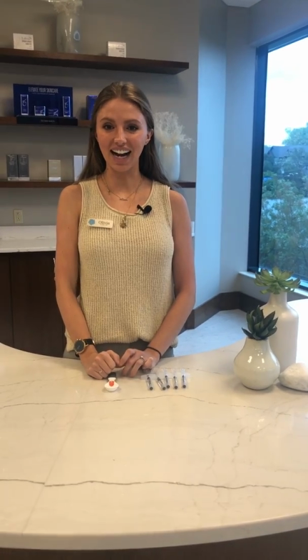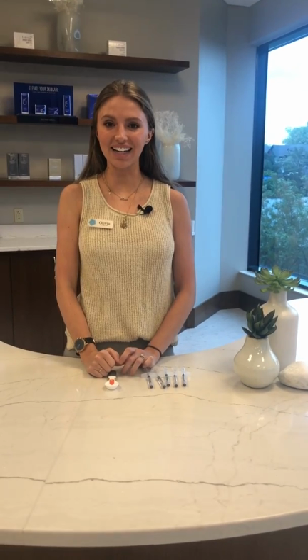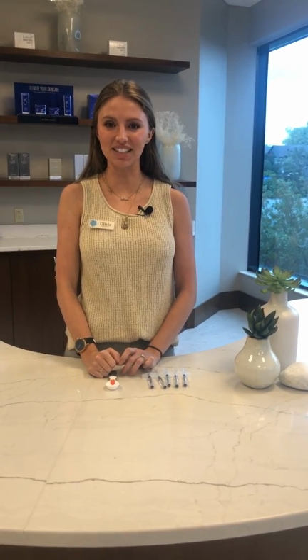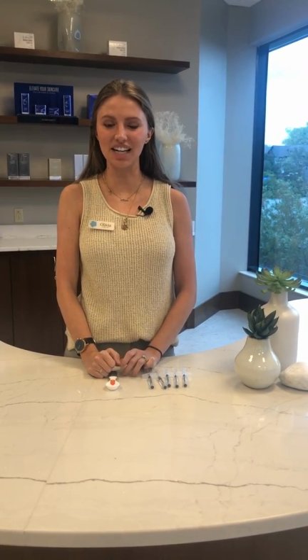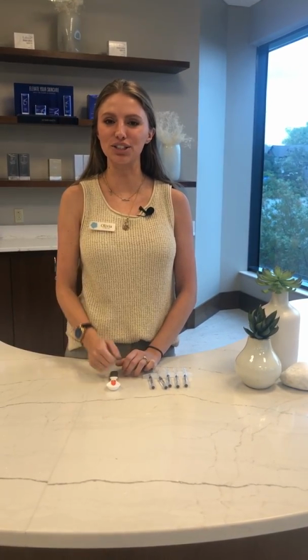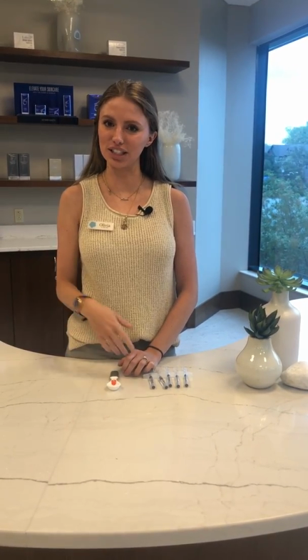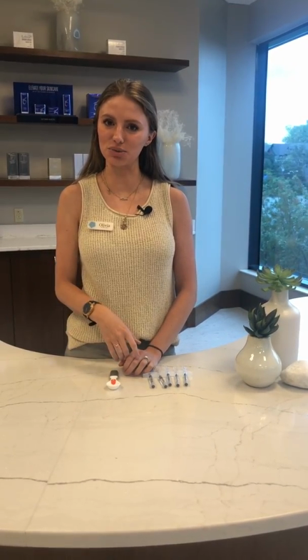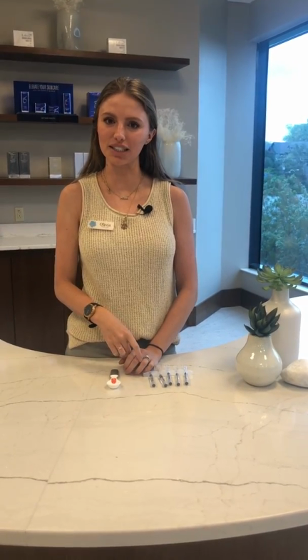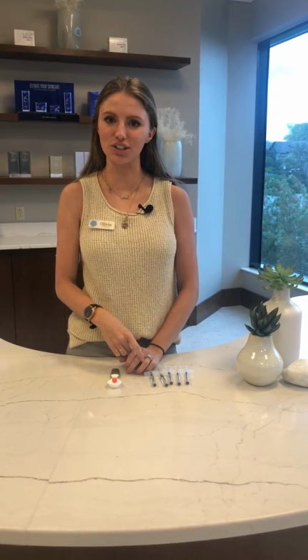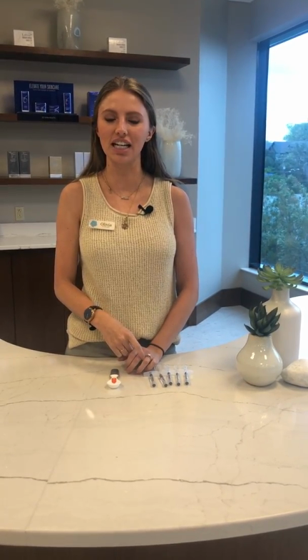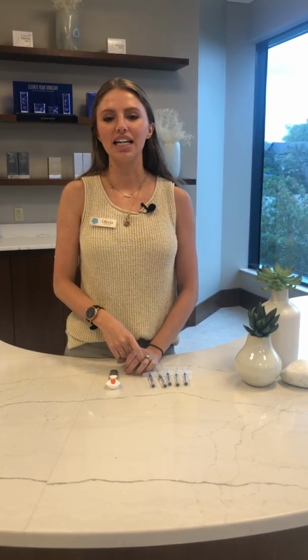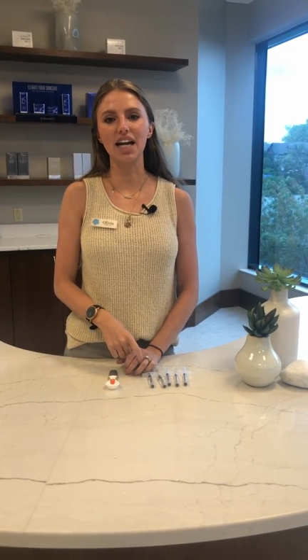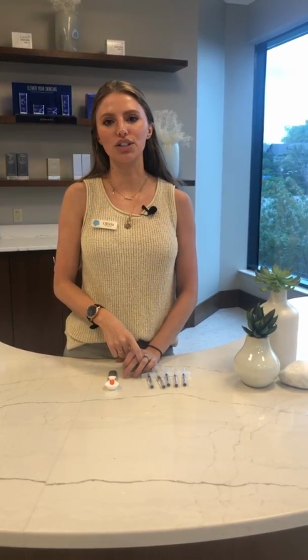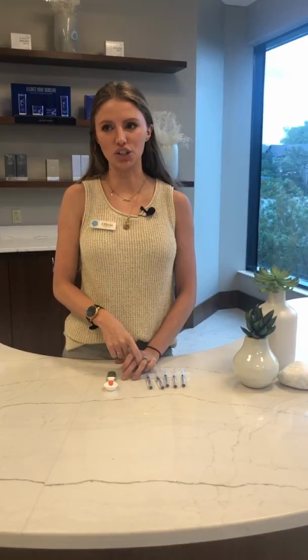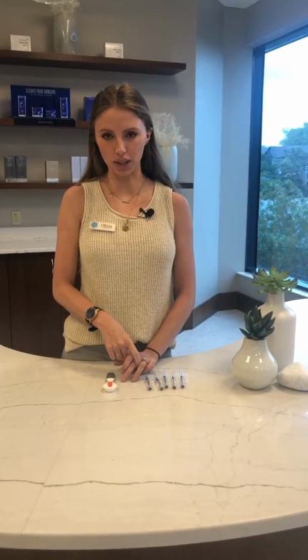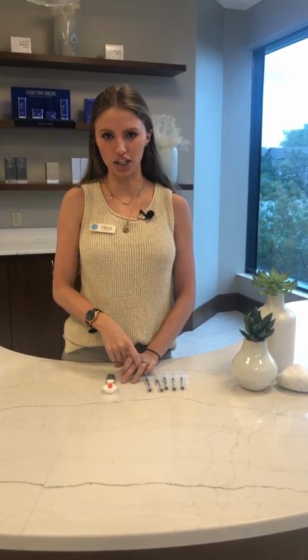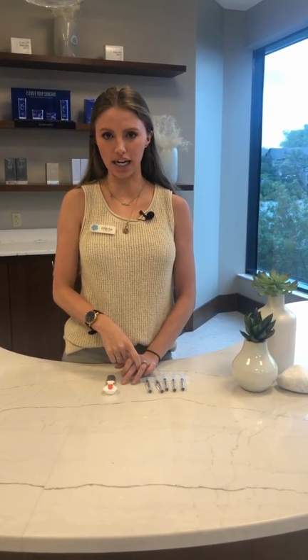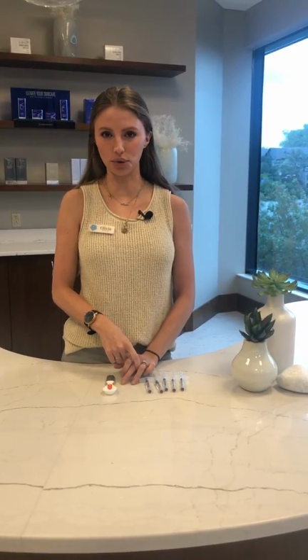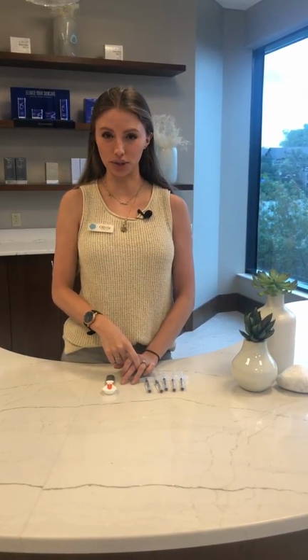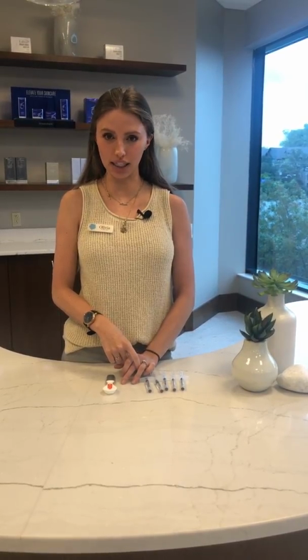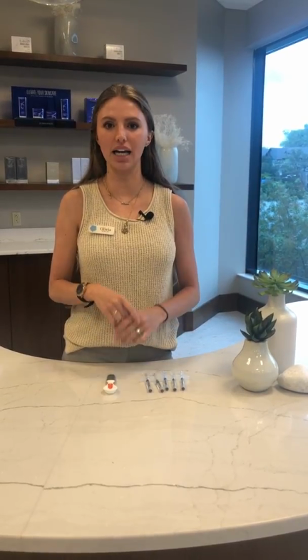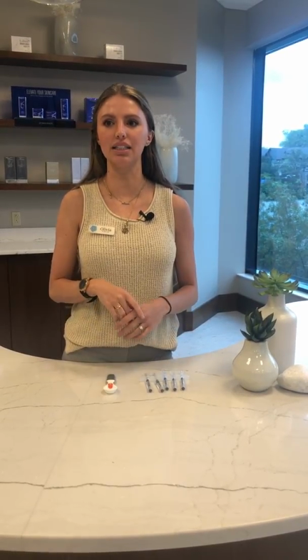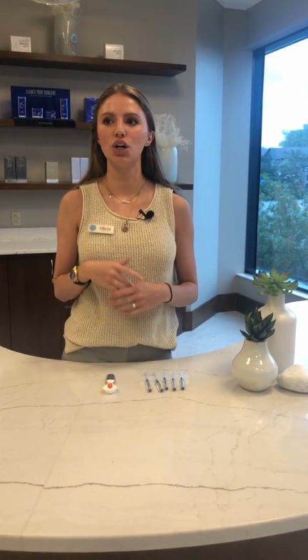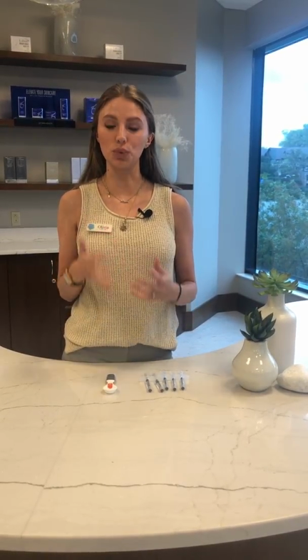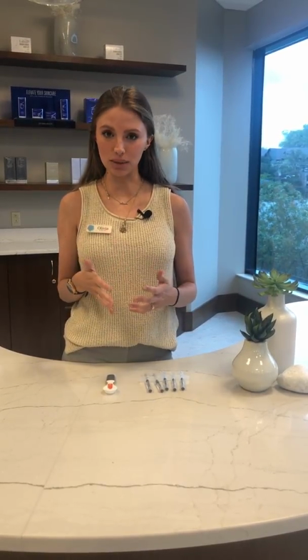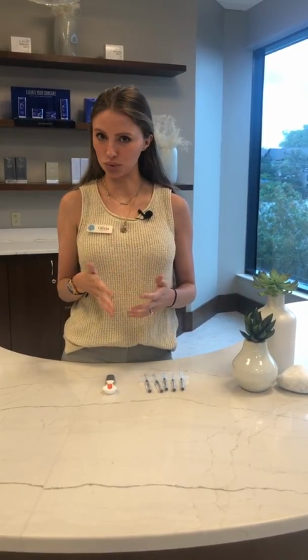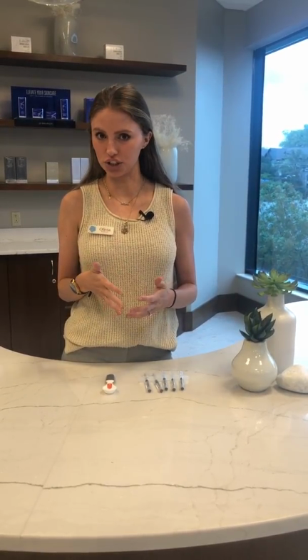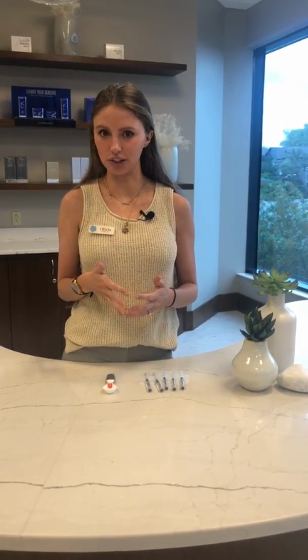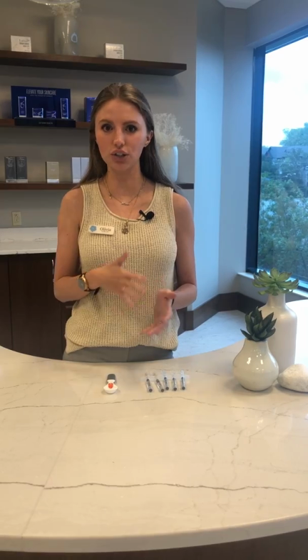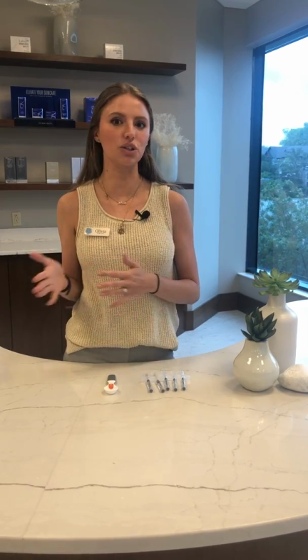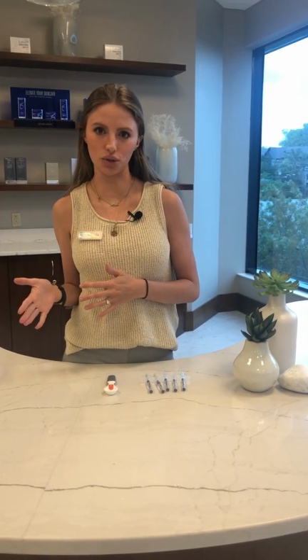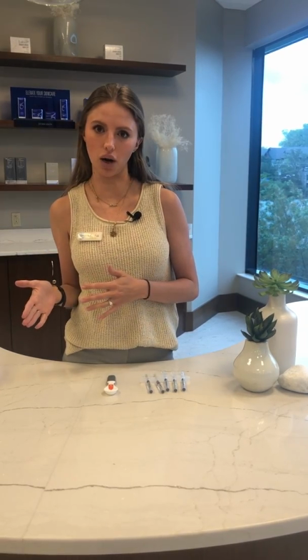Hi, I'm Olivia. I'm a nurse injector here at Cool Springs Plastic Surgery, and today I wanted to touch on a question that we get asked pretty frequently: do I really need multiple syringes of filler to get the result that I want?